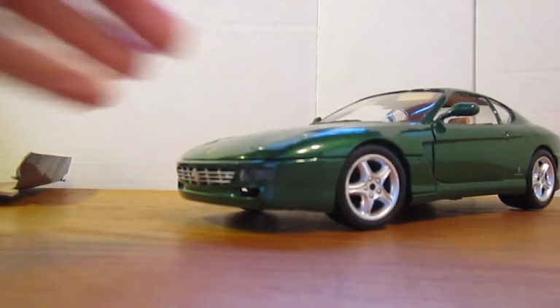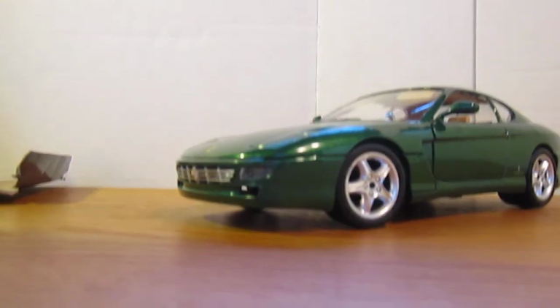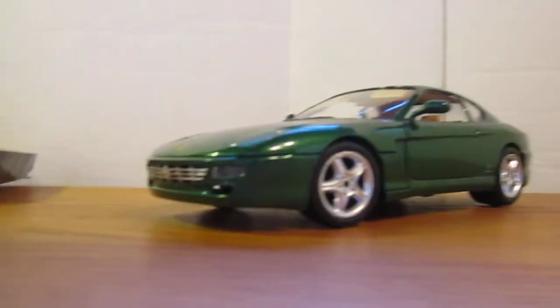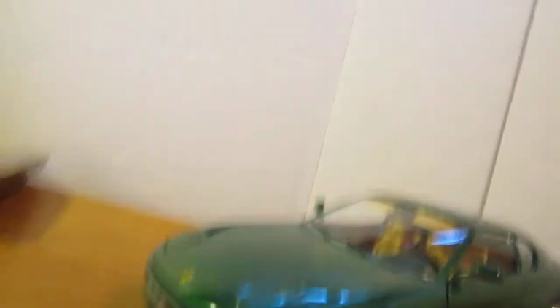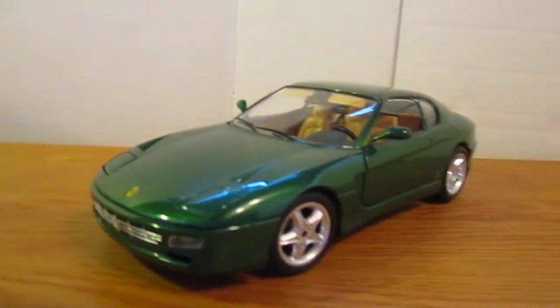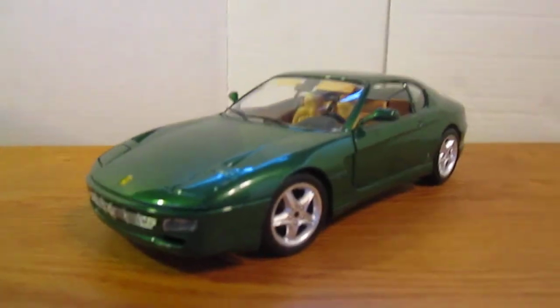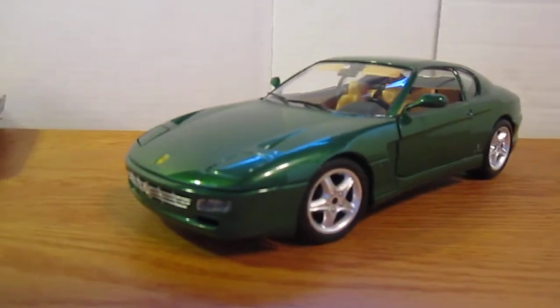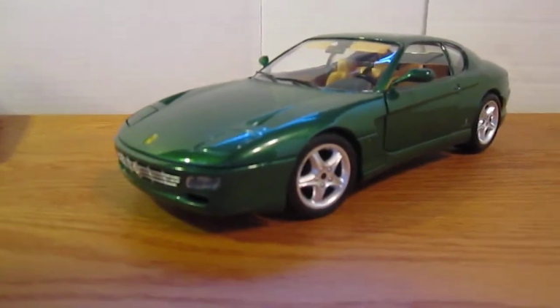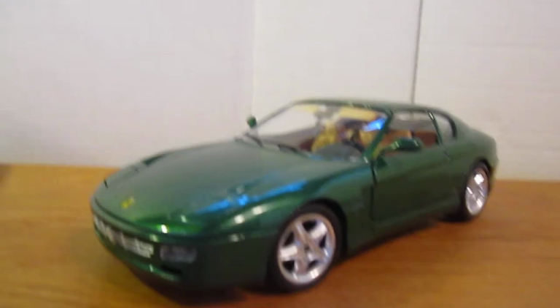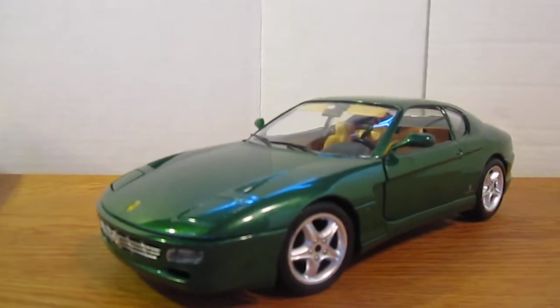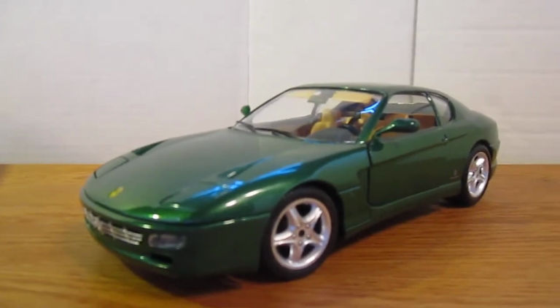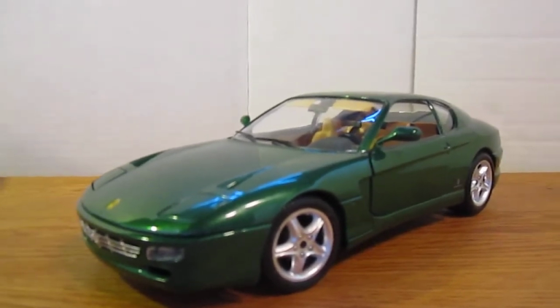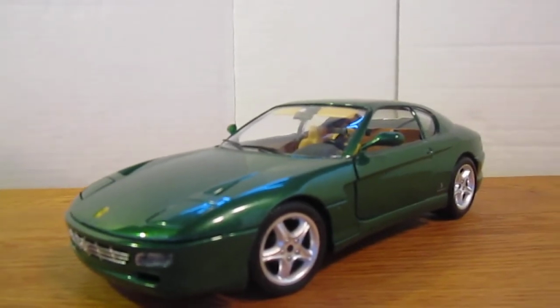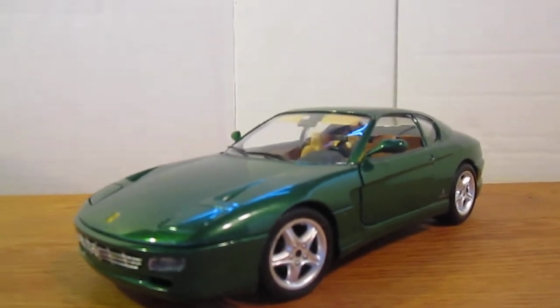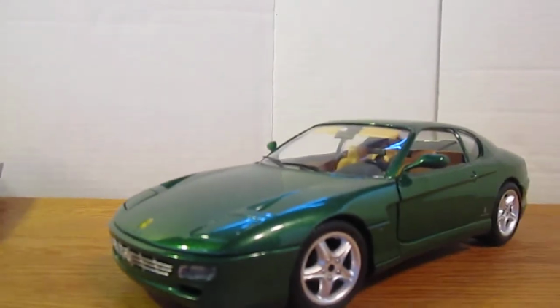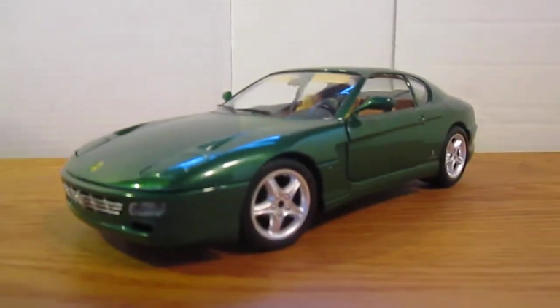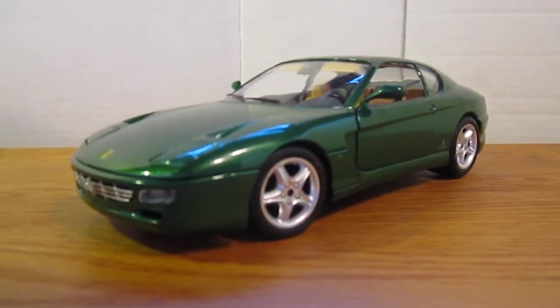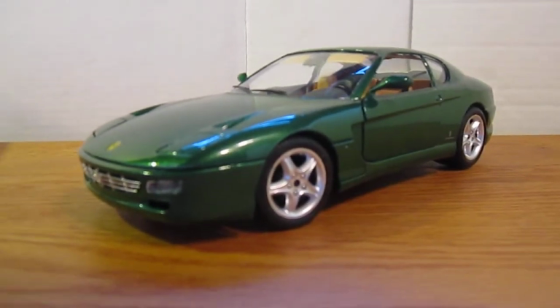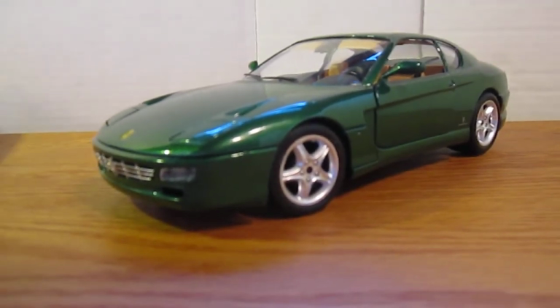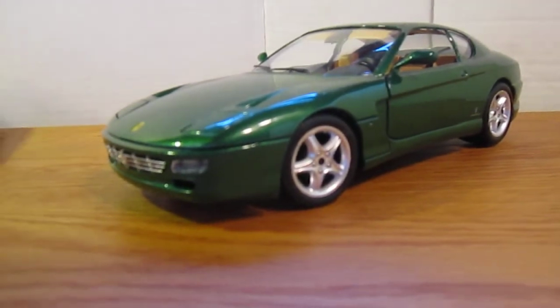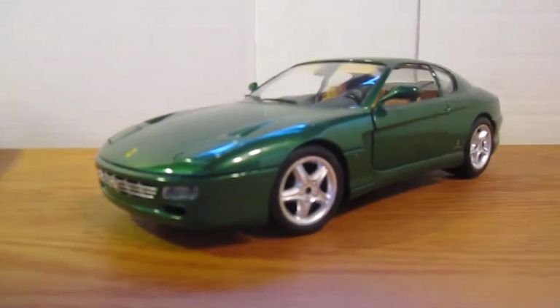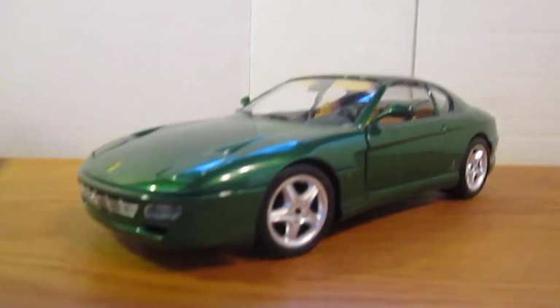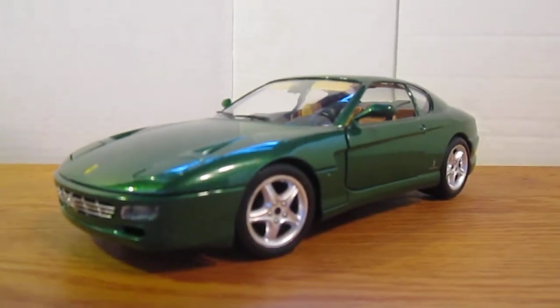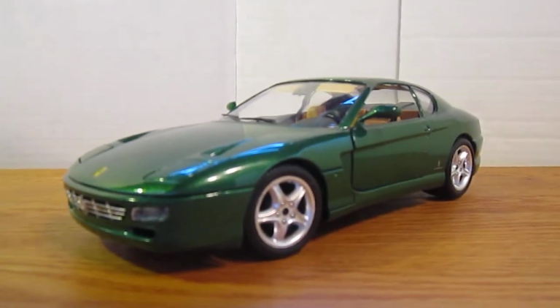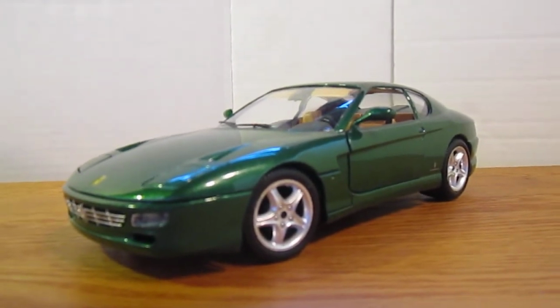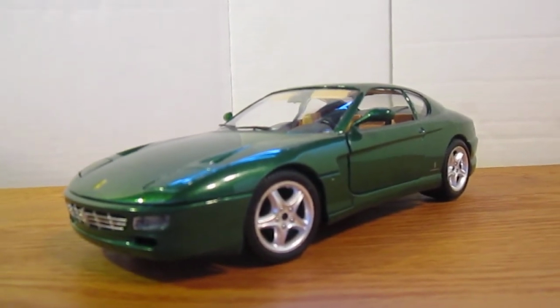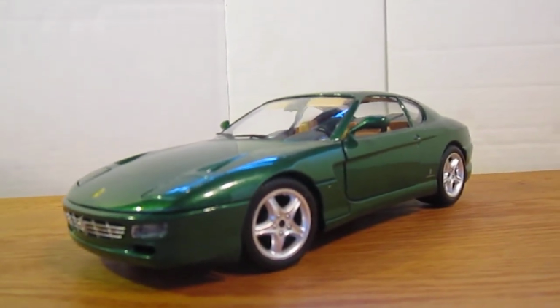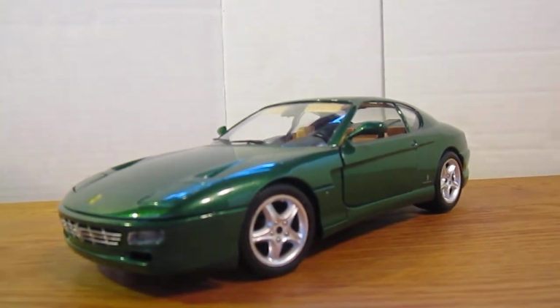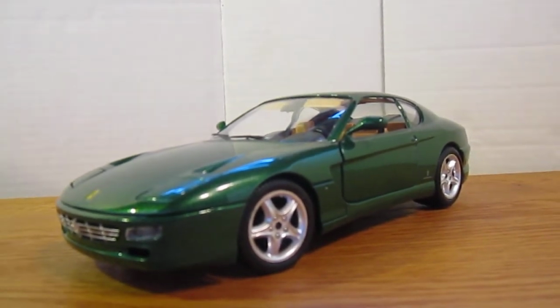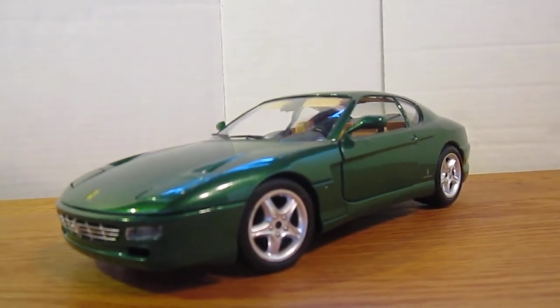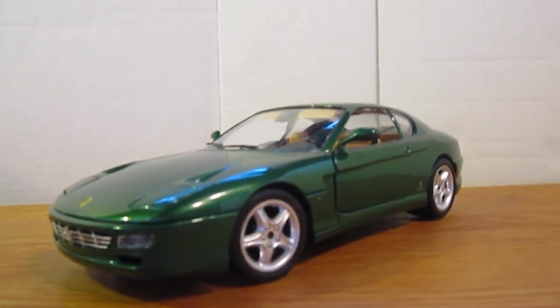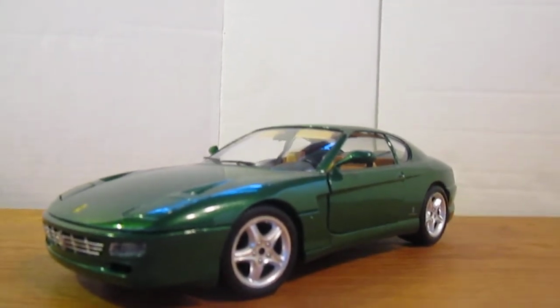So there's the car — nice green color. I'll be doing a review on this later. If you have any questions or comments about the car, or how much I paid for it, or where I got it, just post them in the comment section below and I'll get back to you. See ya.